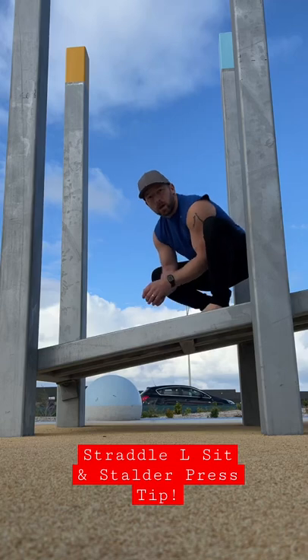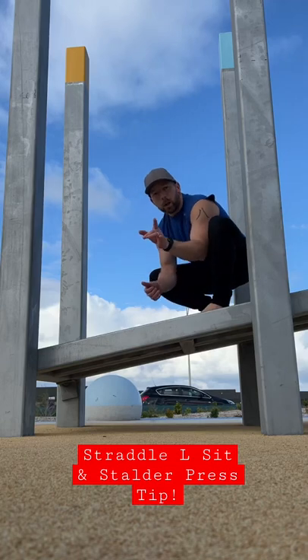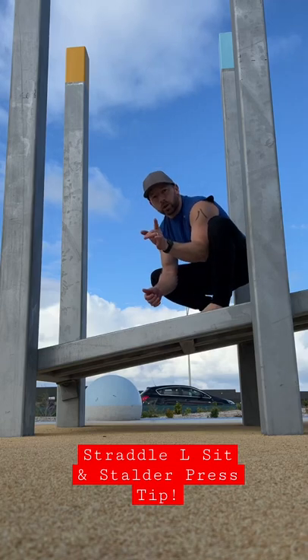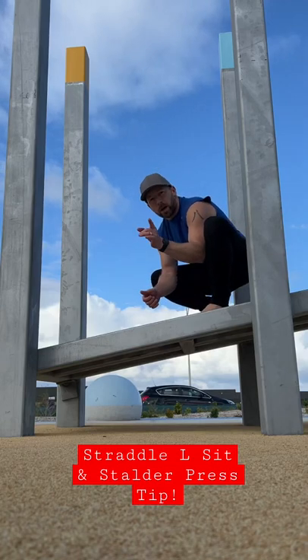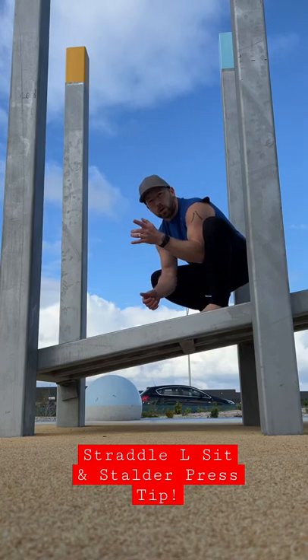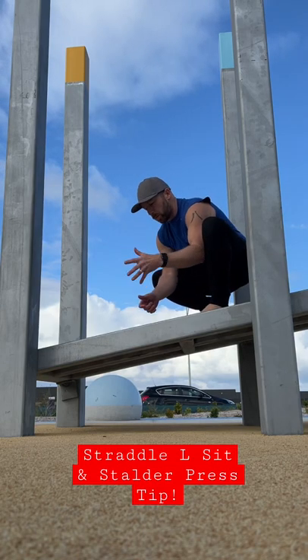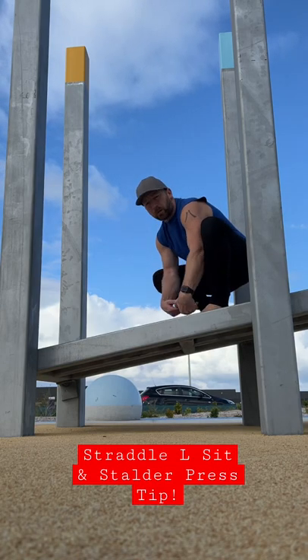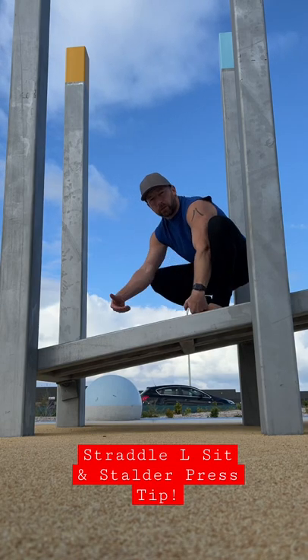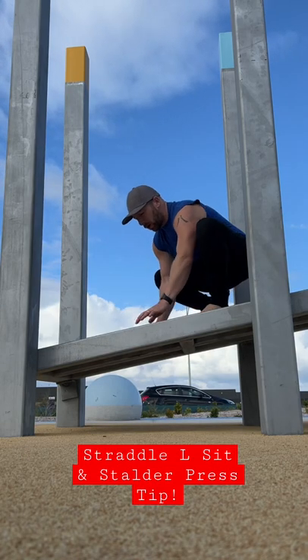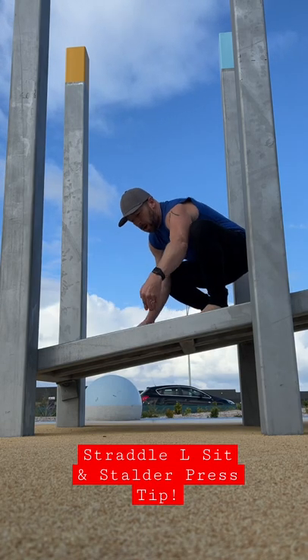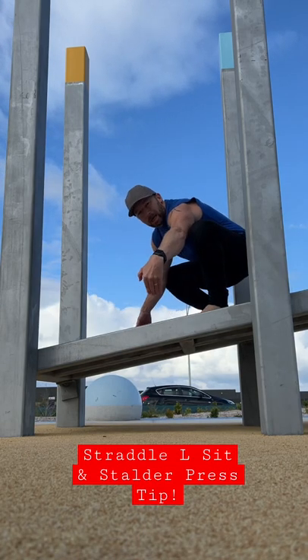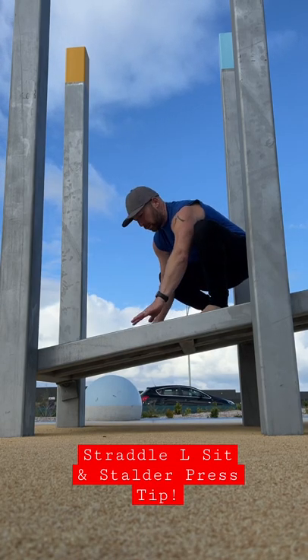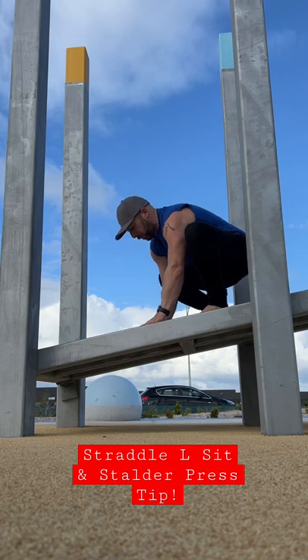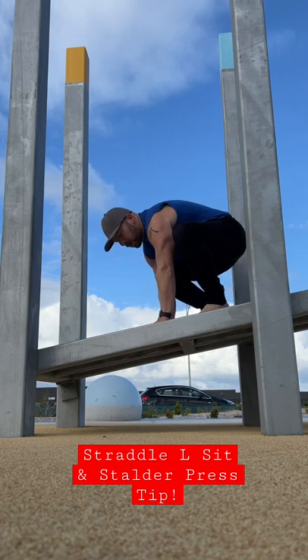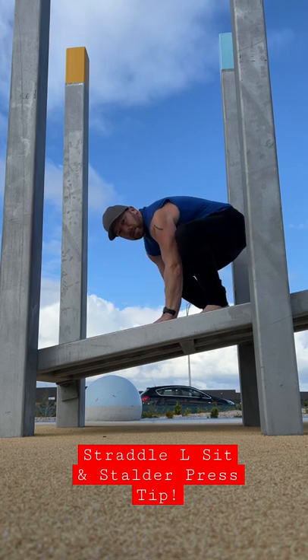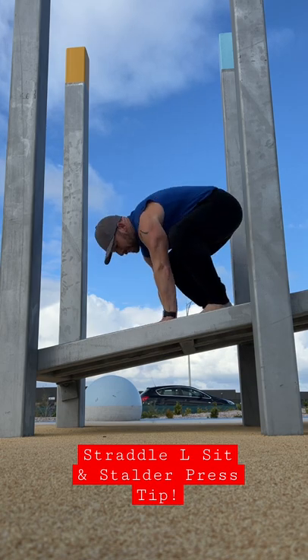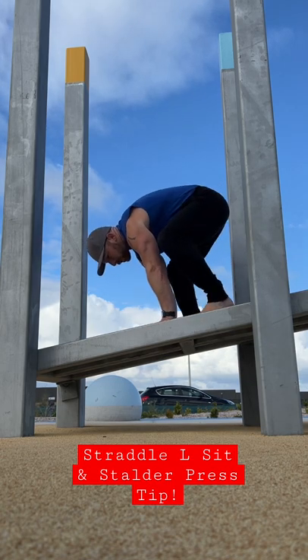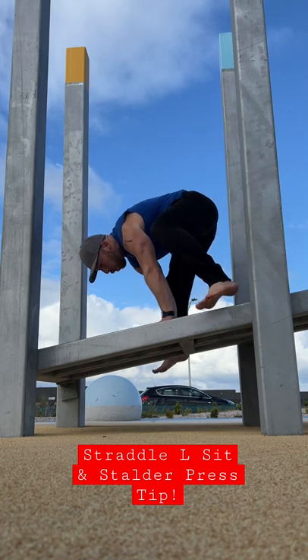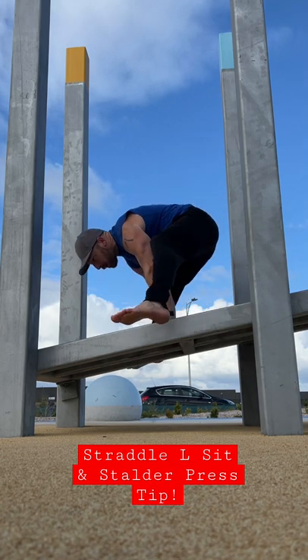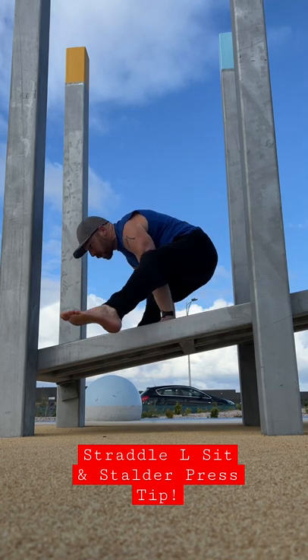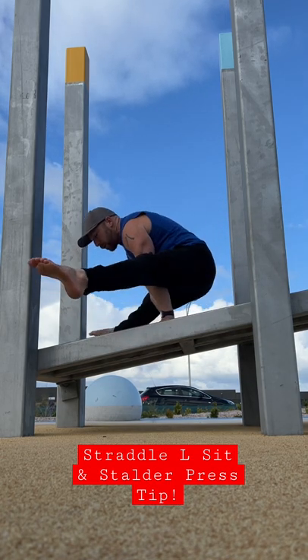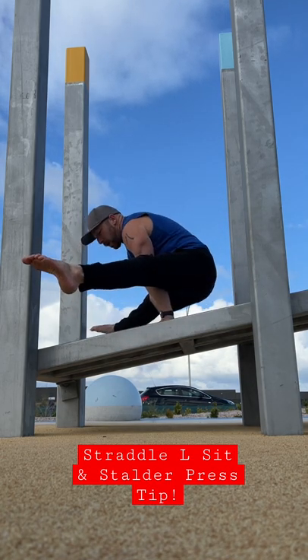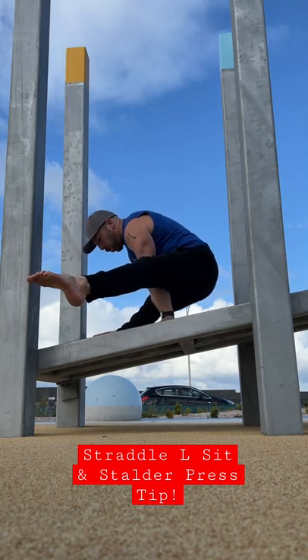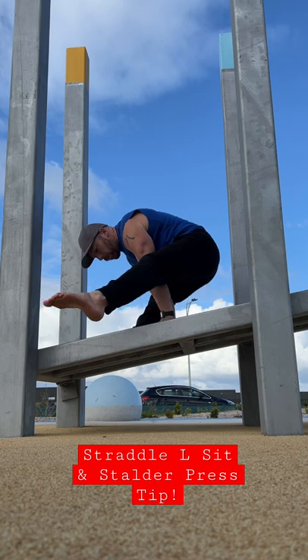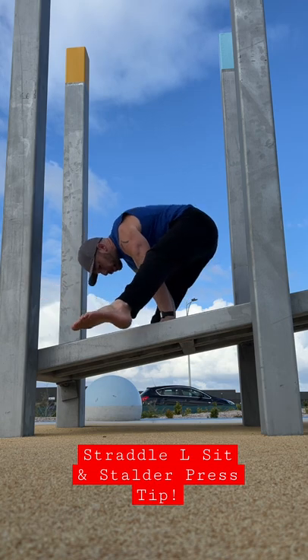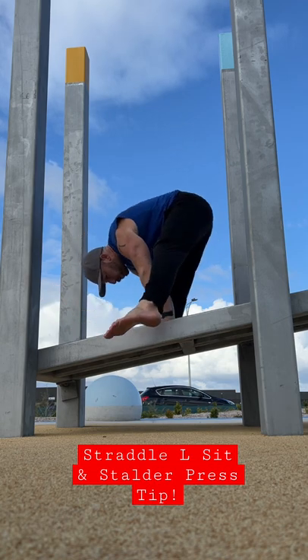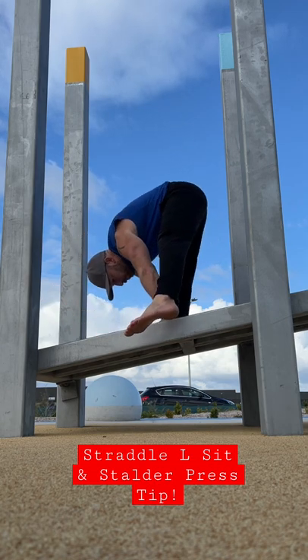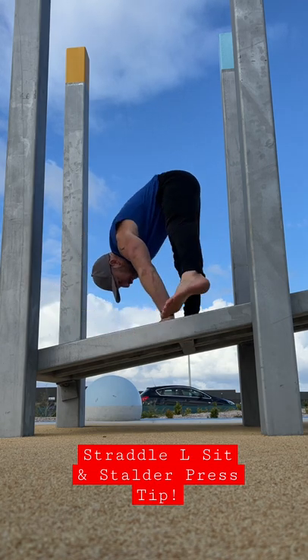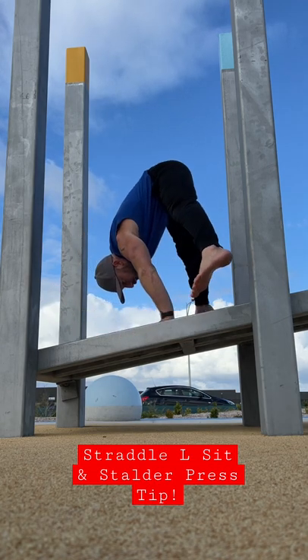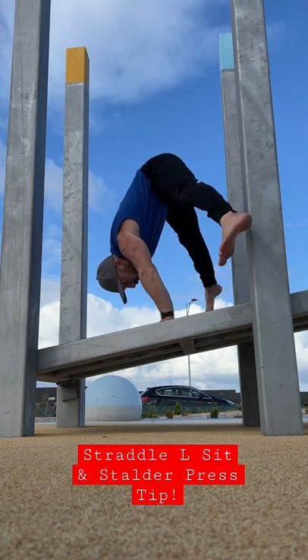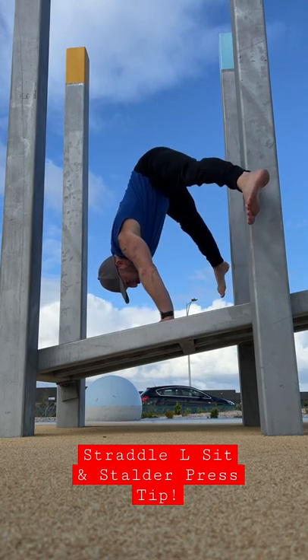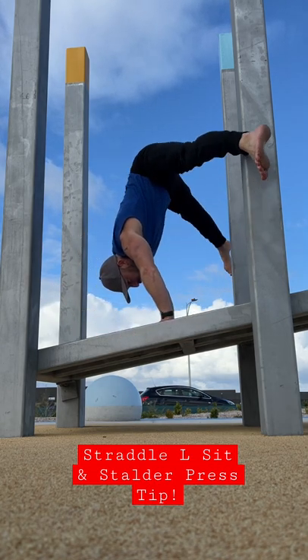If you're working towards straddle L-sit or straddle press to handstand, find yourself an incline, ideally where you can put your feet off the edge. It makes it much easier to hold the L-sit, and also the press to handstand is much easier on the incline.